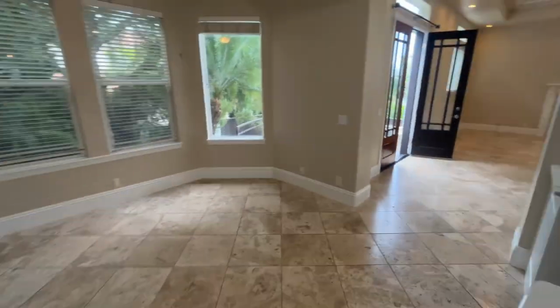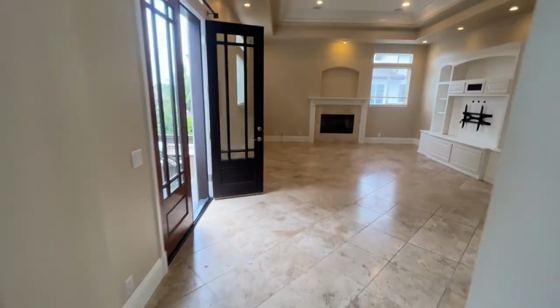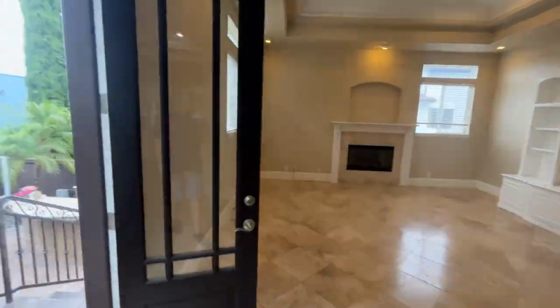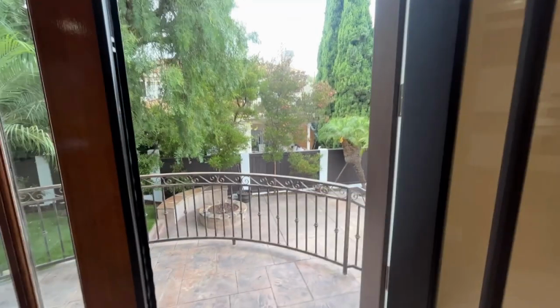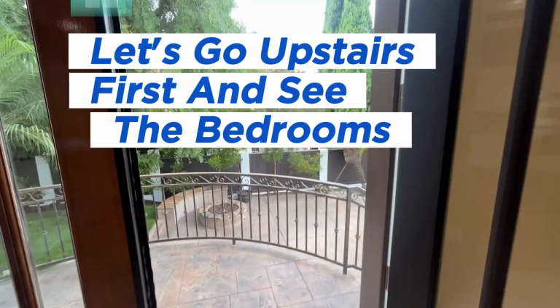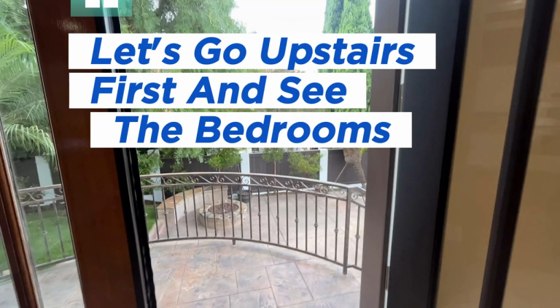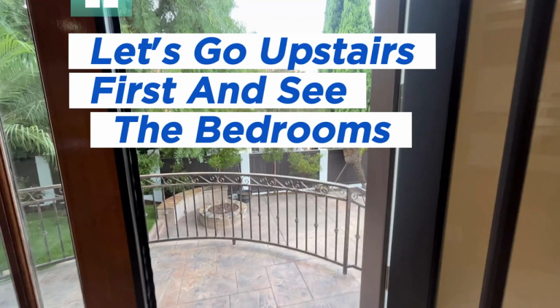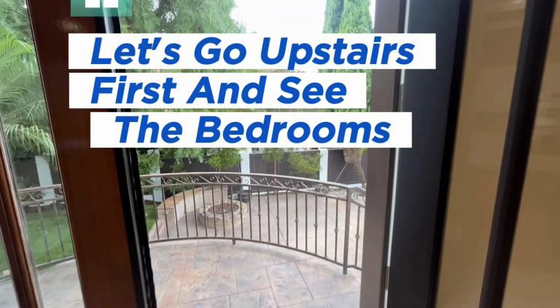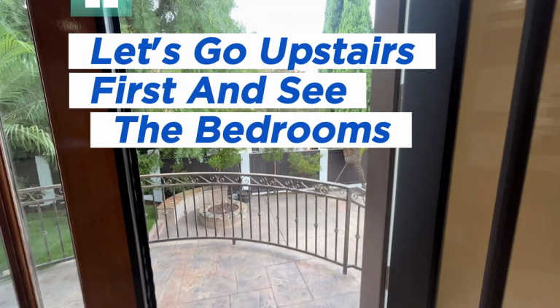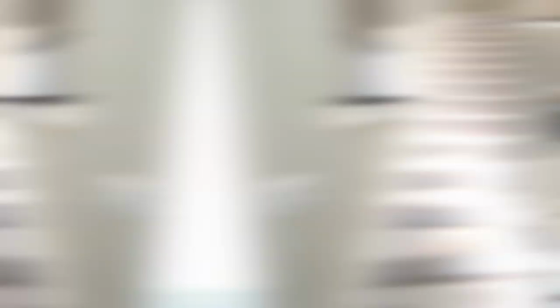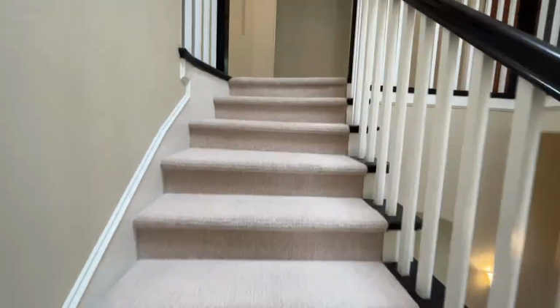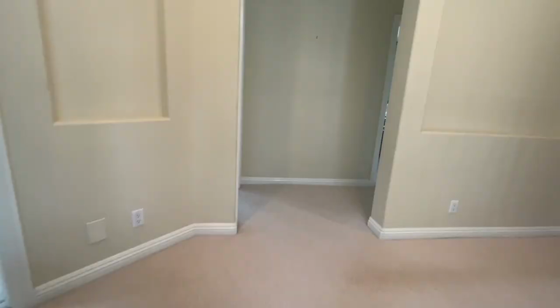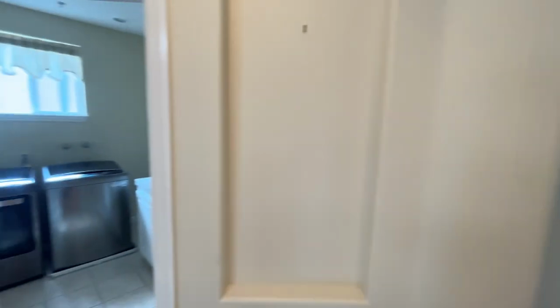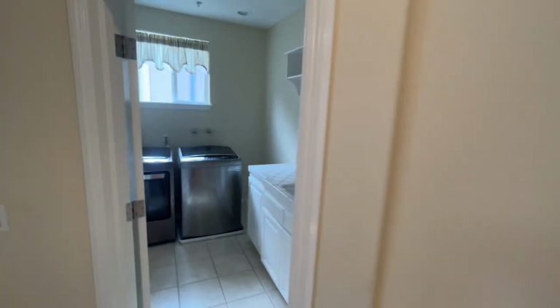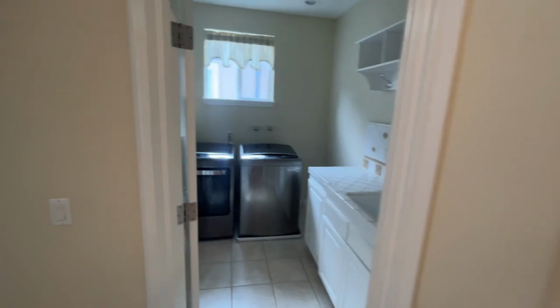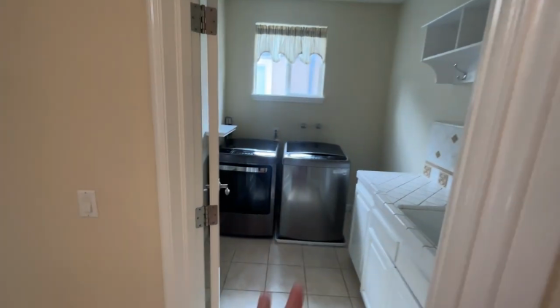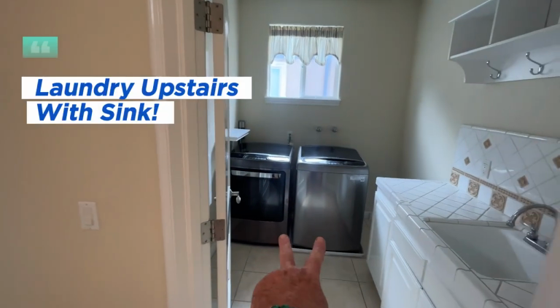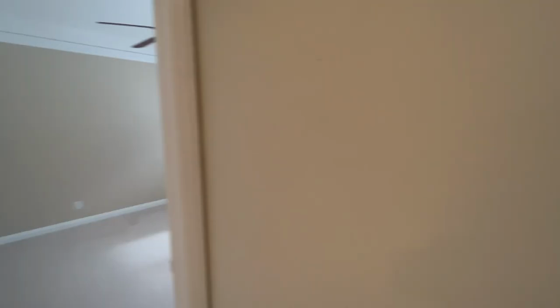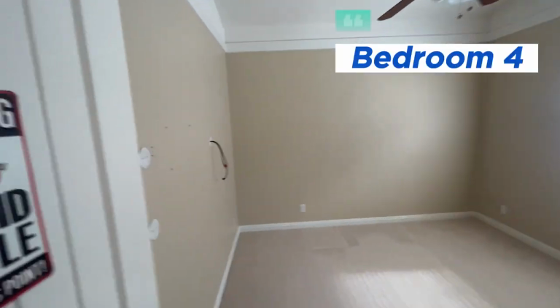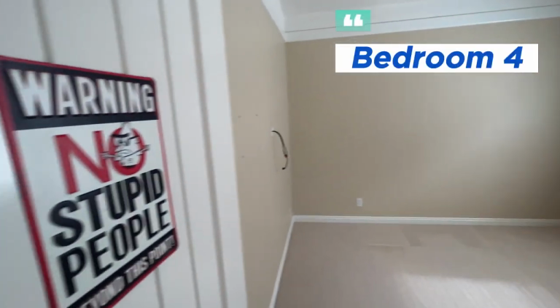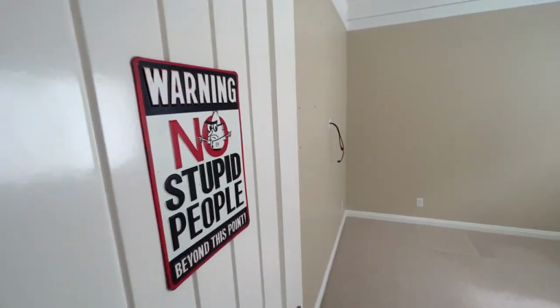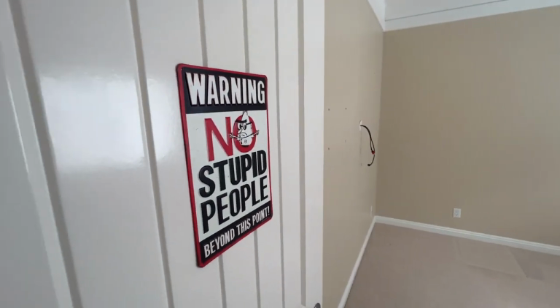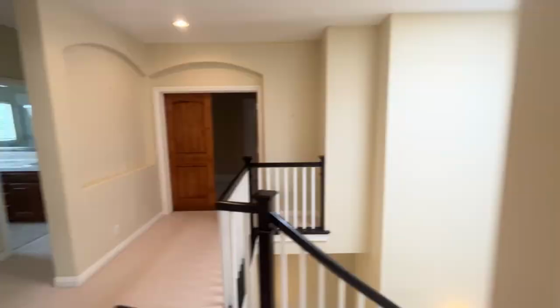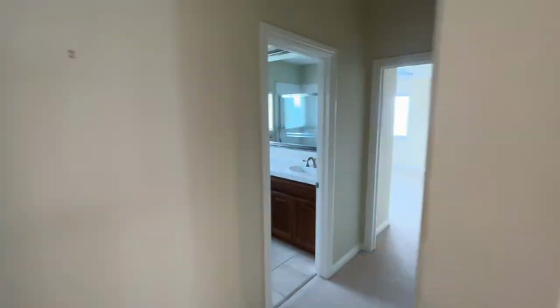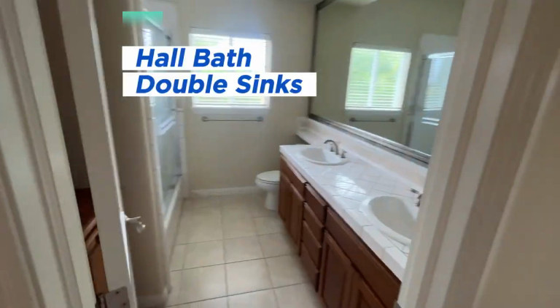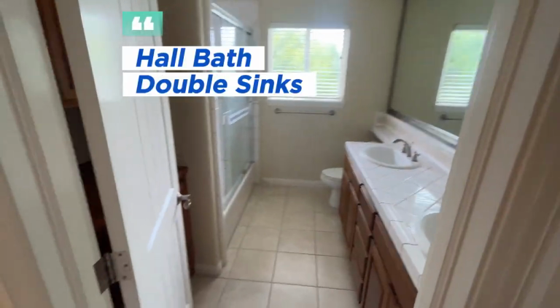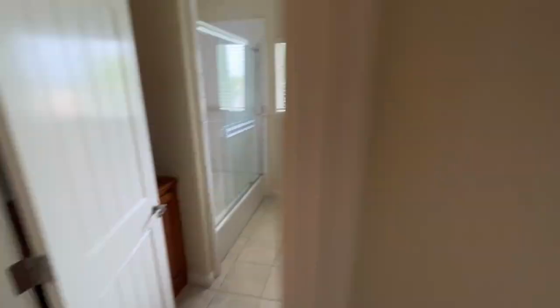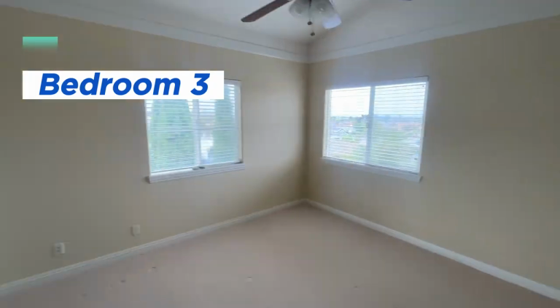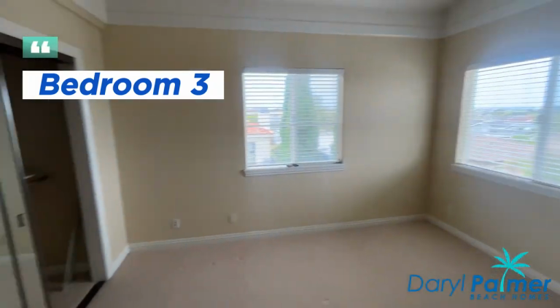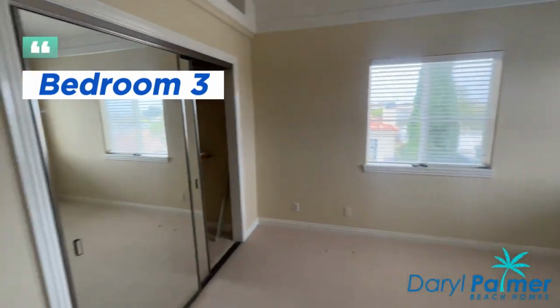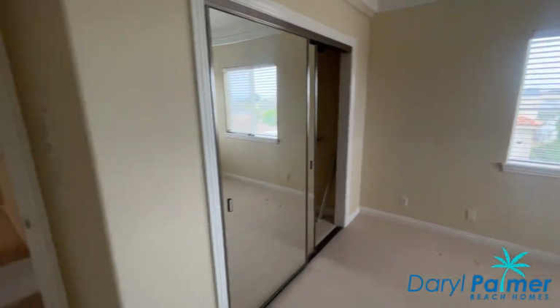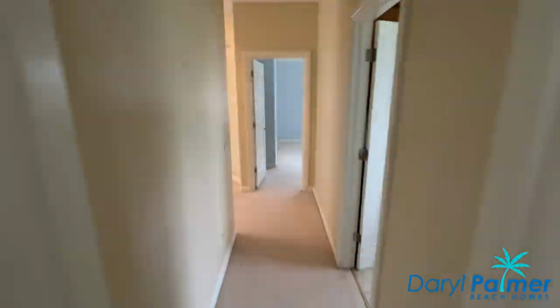Before we go downstairs to see the backyard, let's go upstairs. When you first get up there, there's the laundry room — notice the sink. Here's bedroom number four. No stupid people, according to the sign. Here's your hall bath with double sinks, bedroom number three, and then back down the hall for bedroom number two.